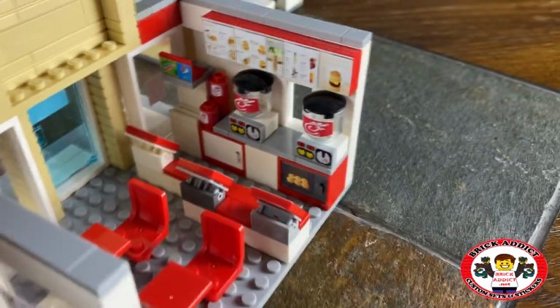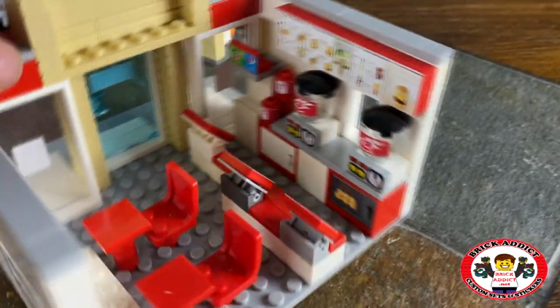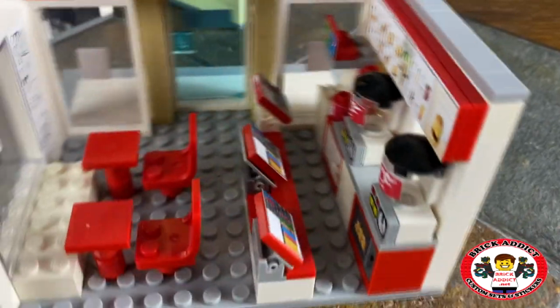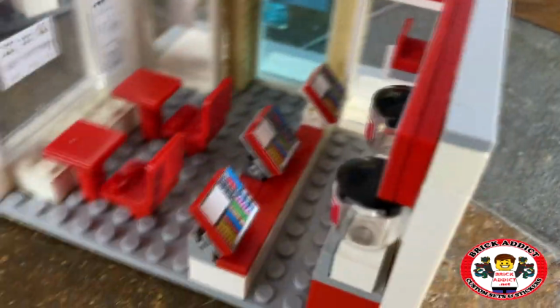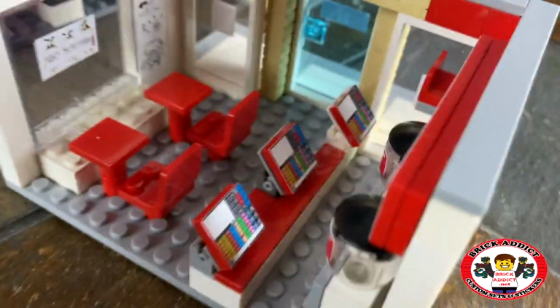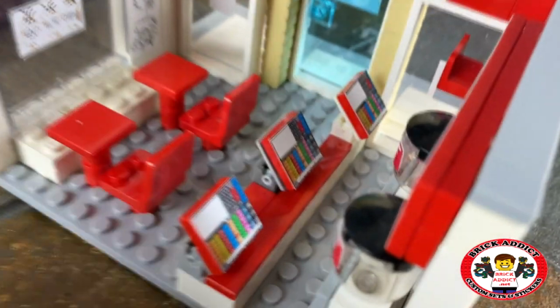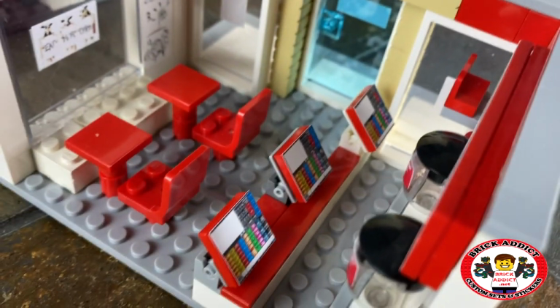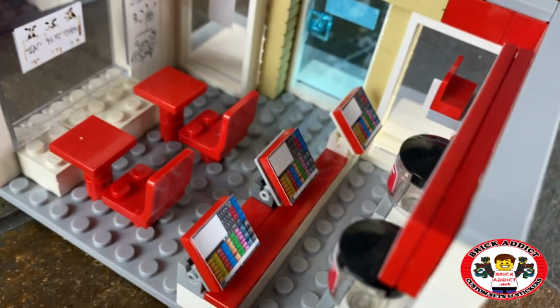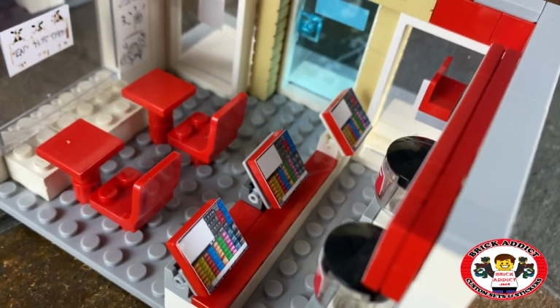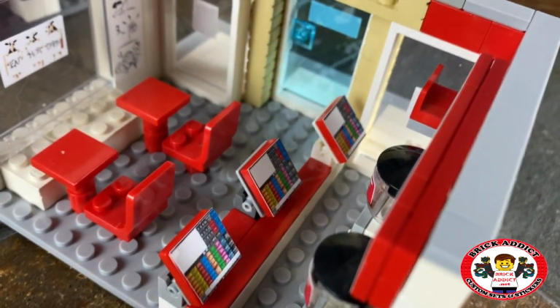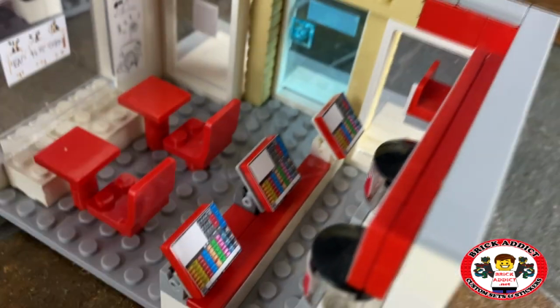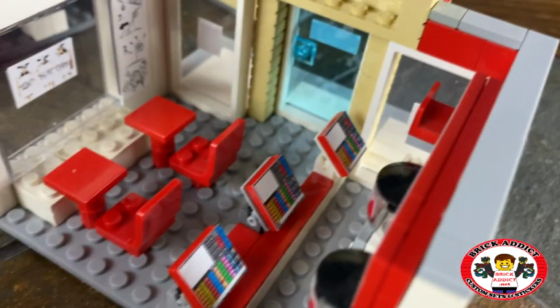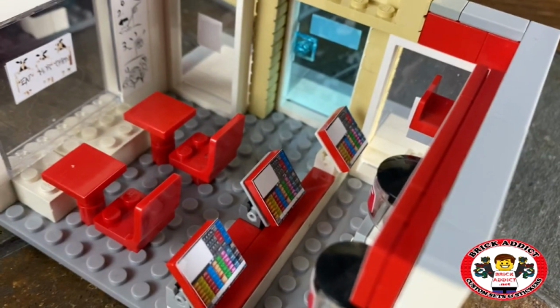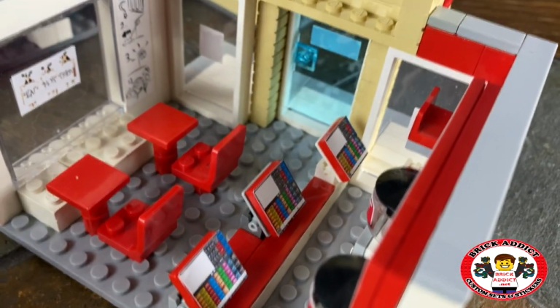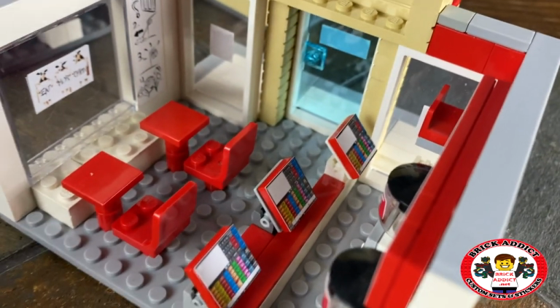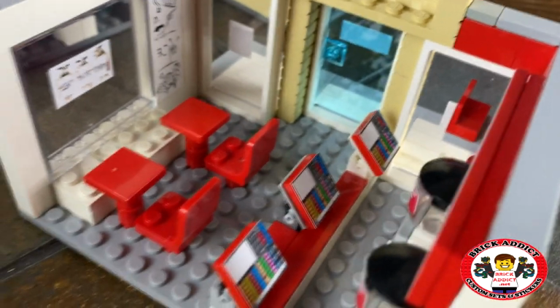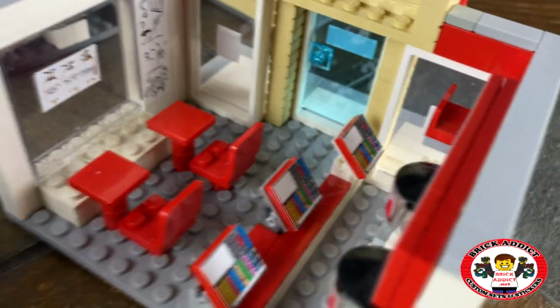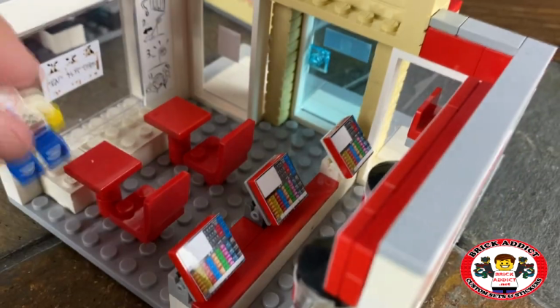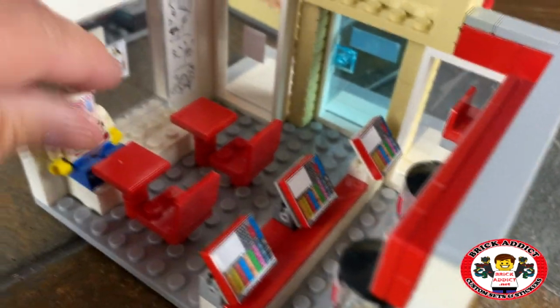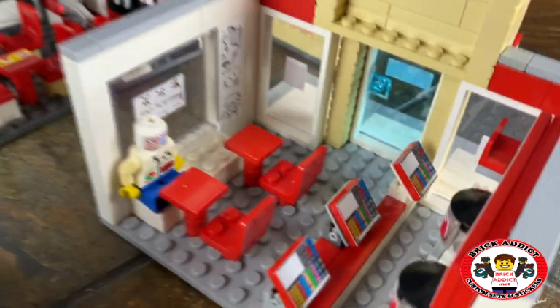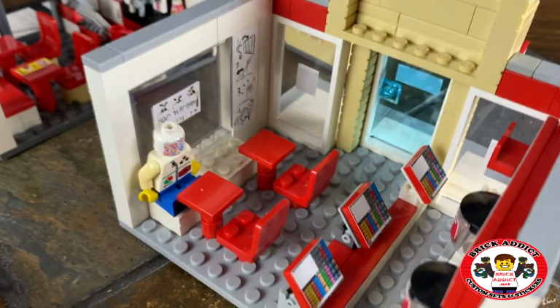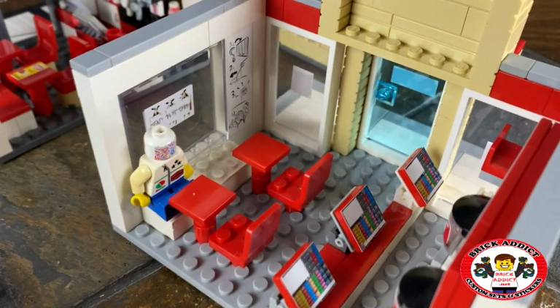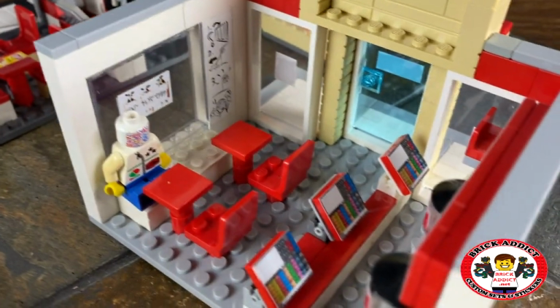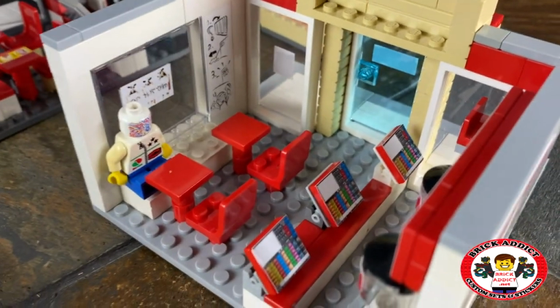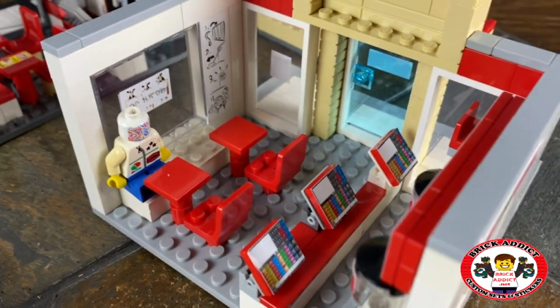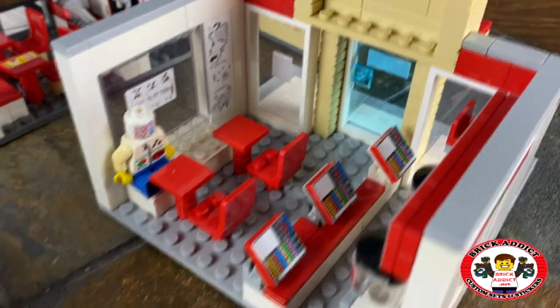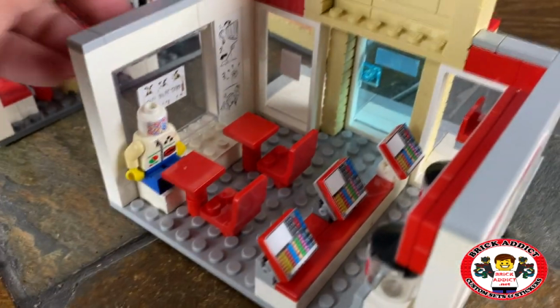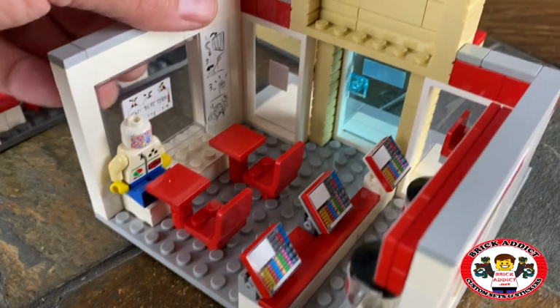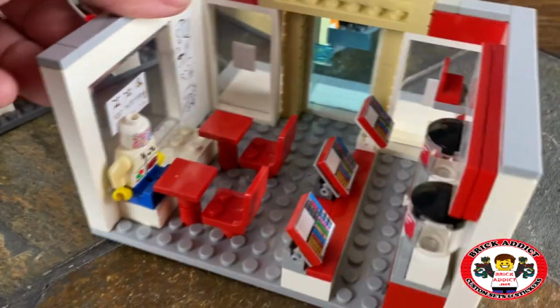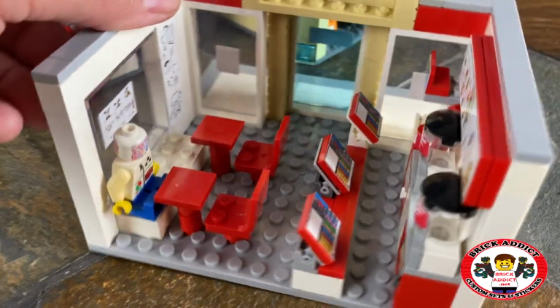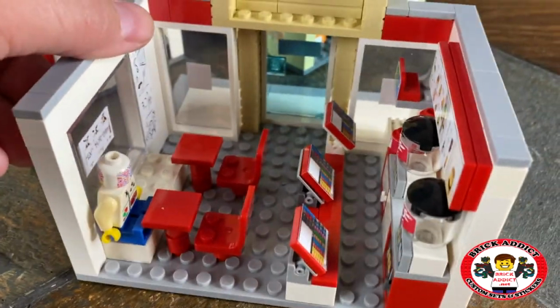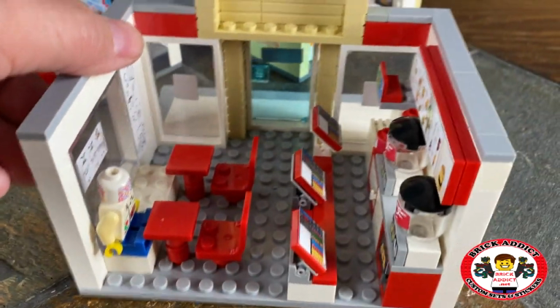Flip around a little bit — cash registers. Very important if you want to make money. Mr. Minifig can sit right there and wait for his food to come out. He'll be all set.